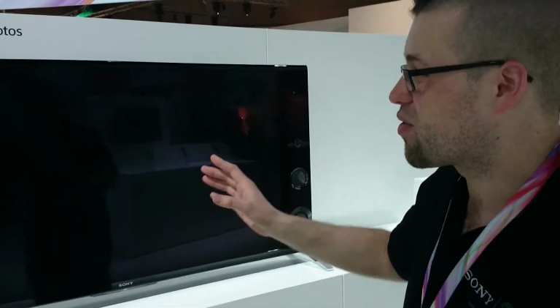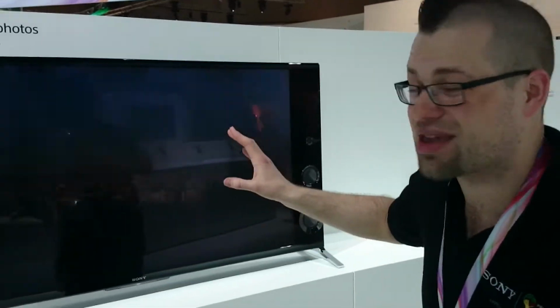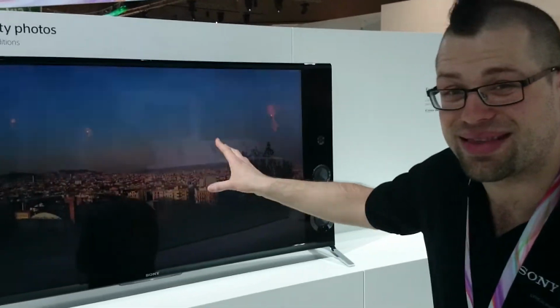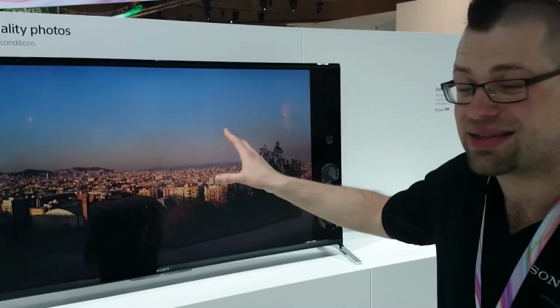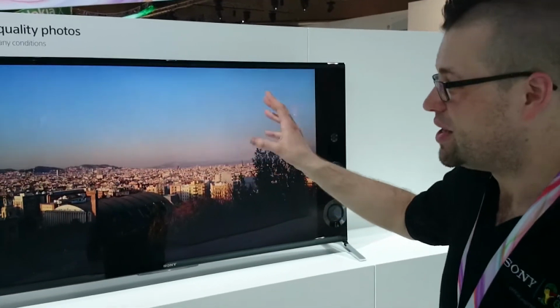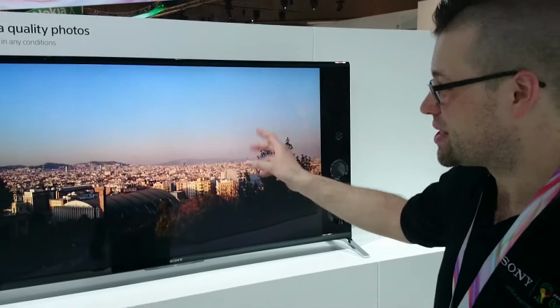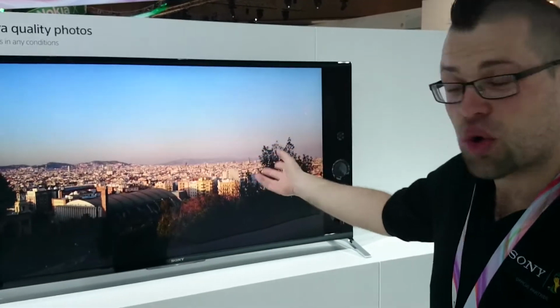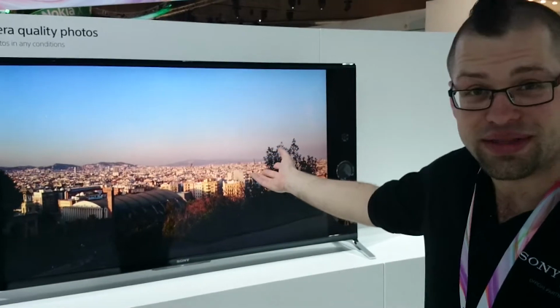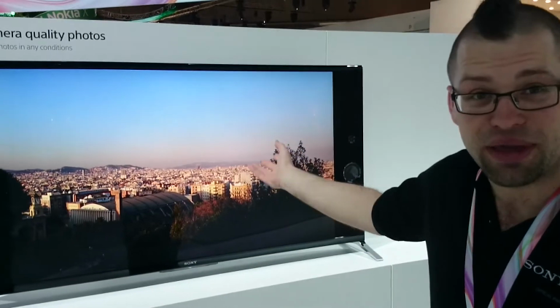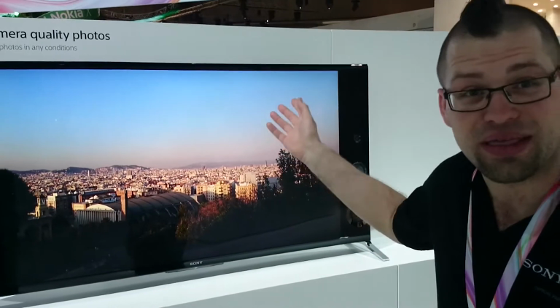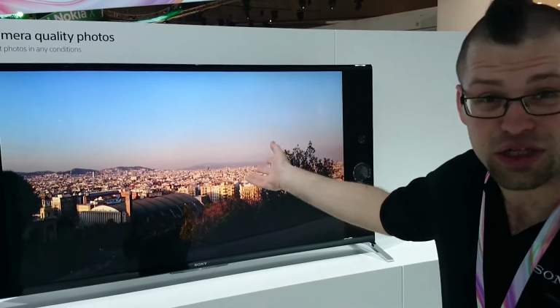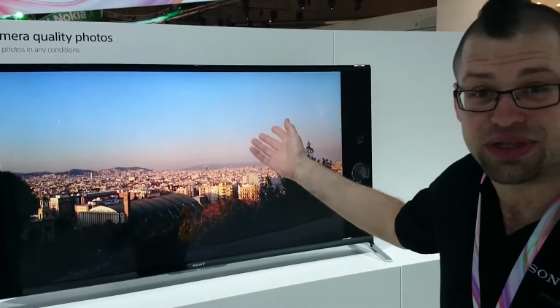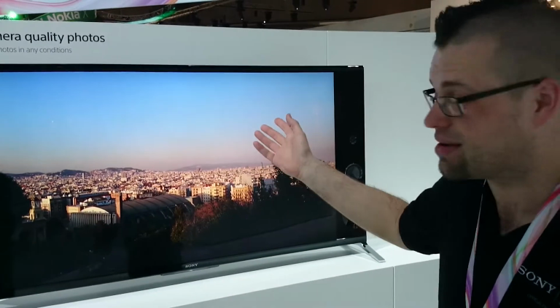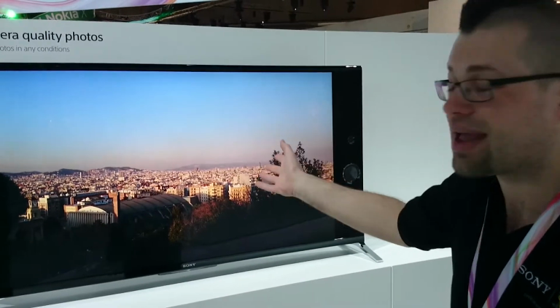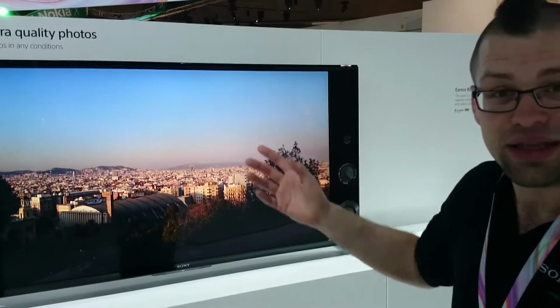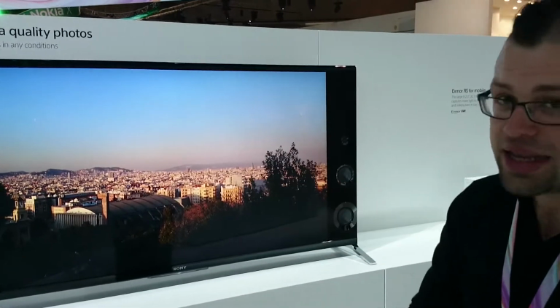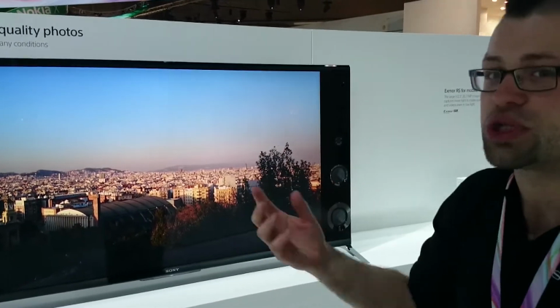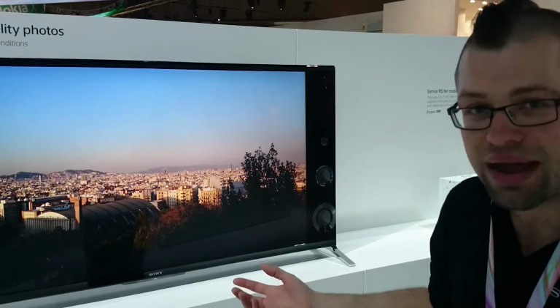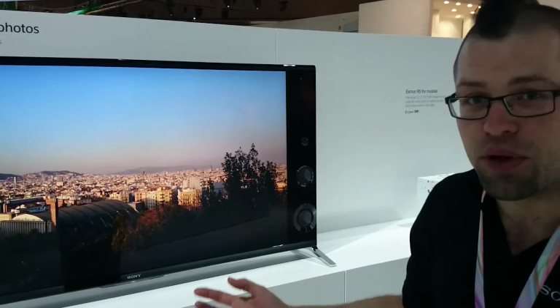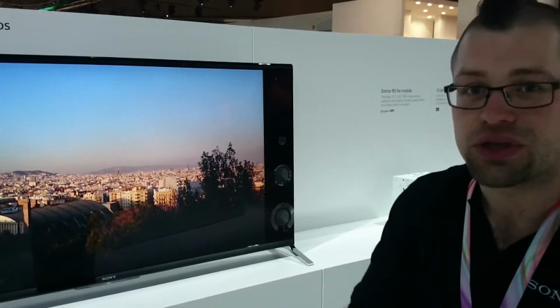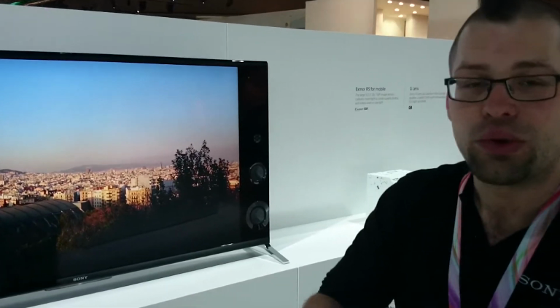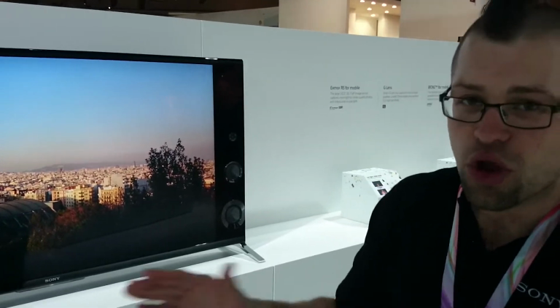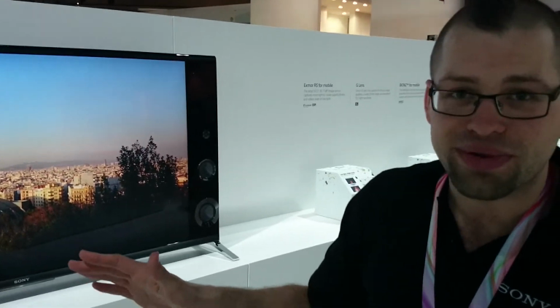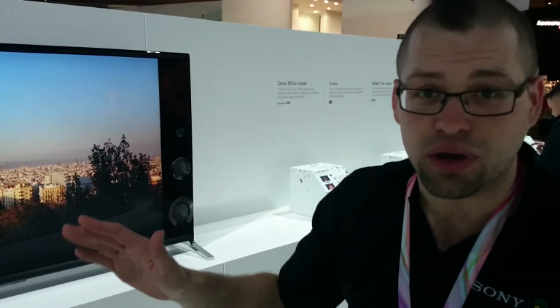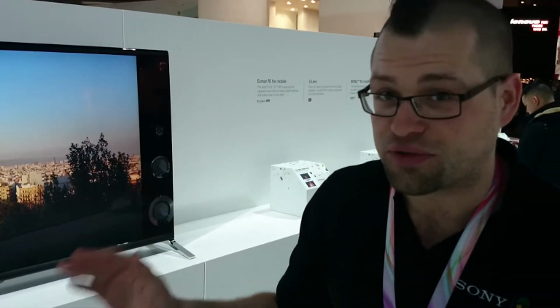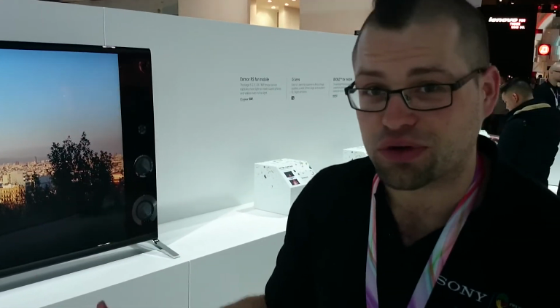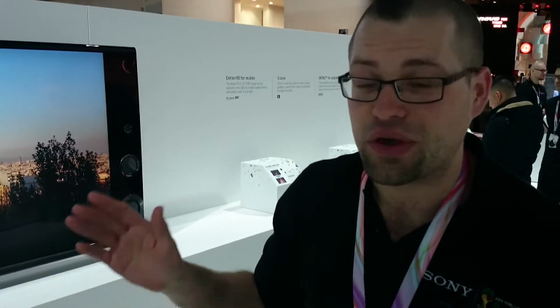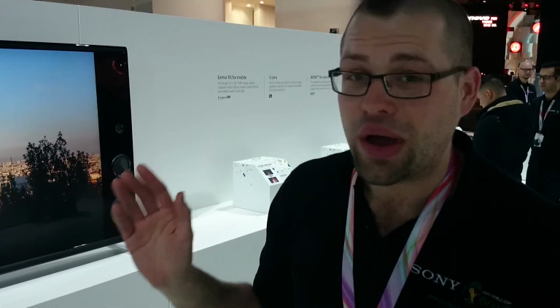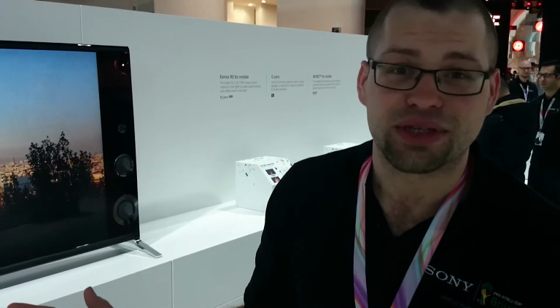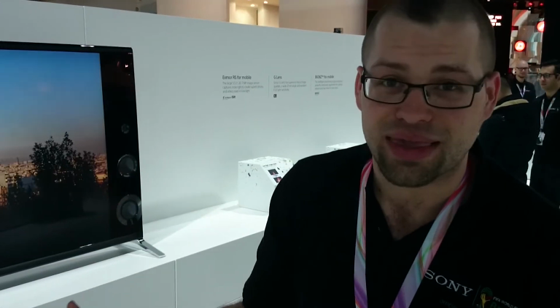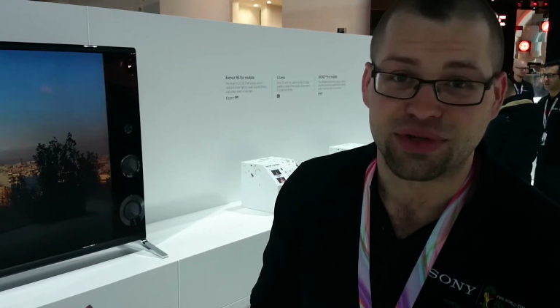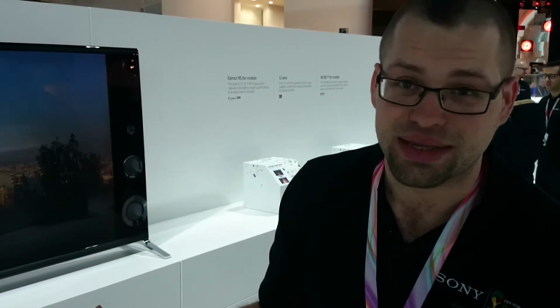The great thing about this is you can see the quality of the picture that customers can get literally straight out of the box with no previous knowledge of photography or how to set camera settings.